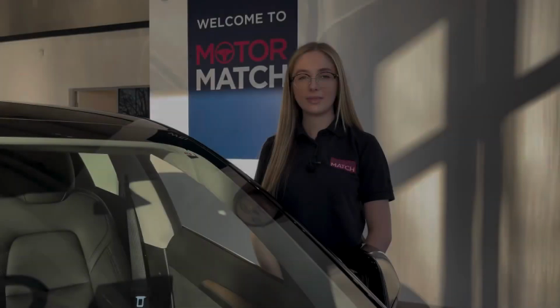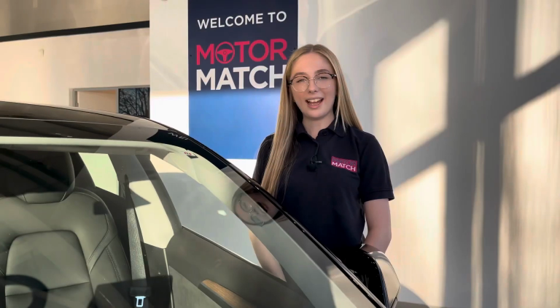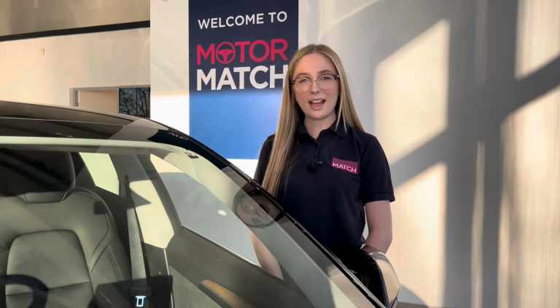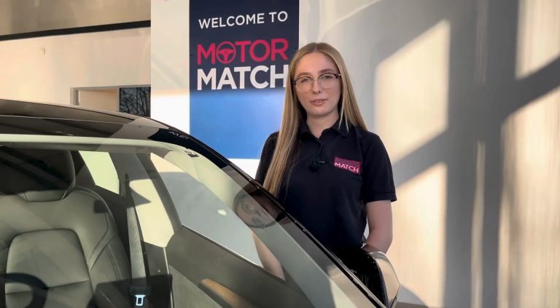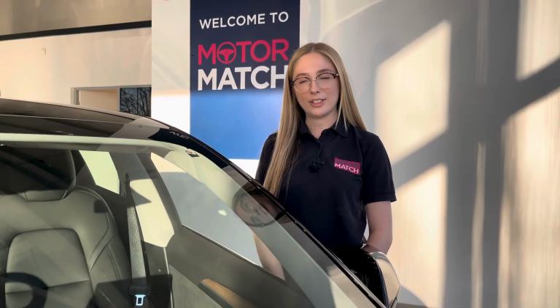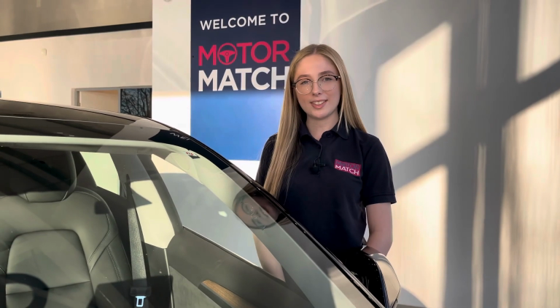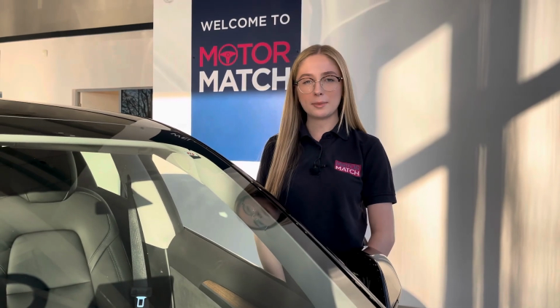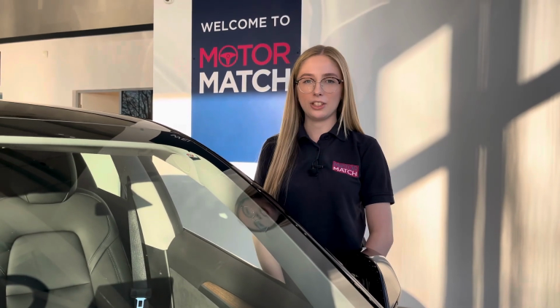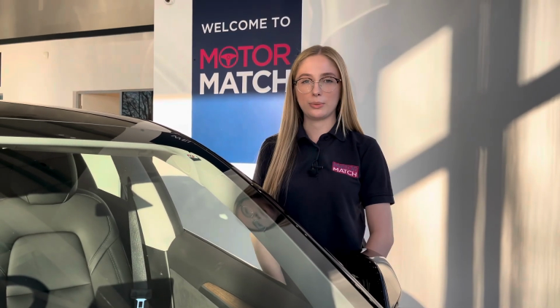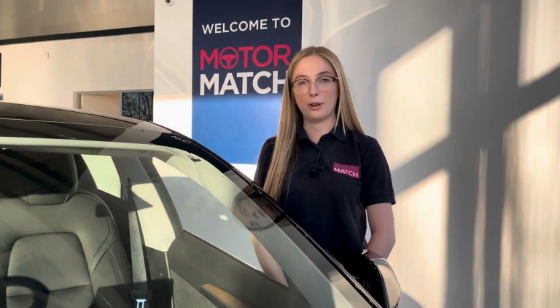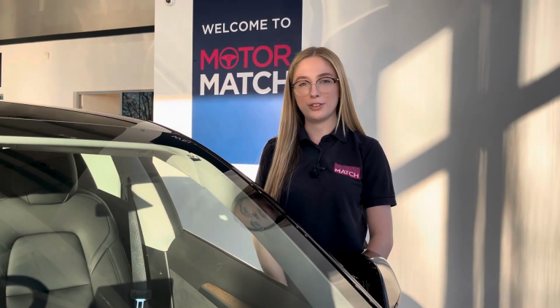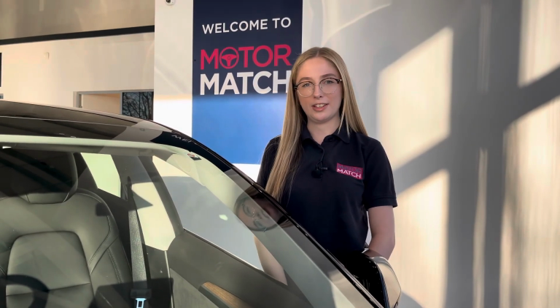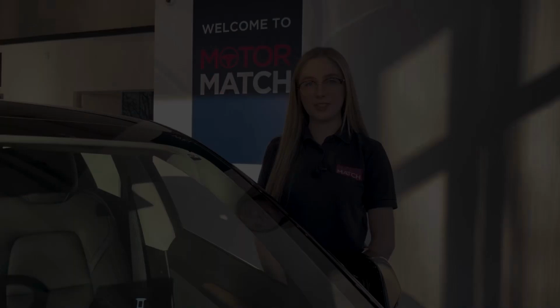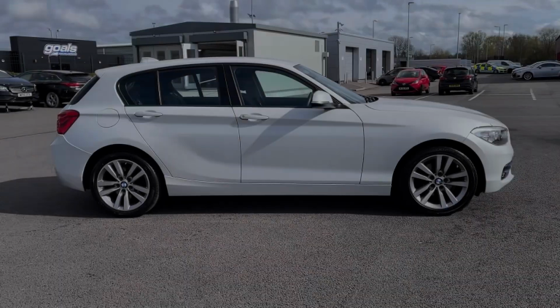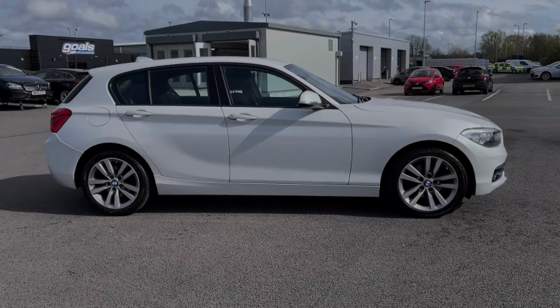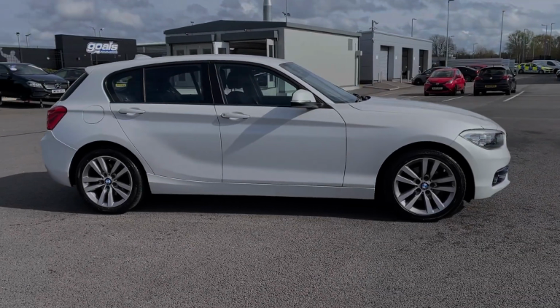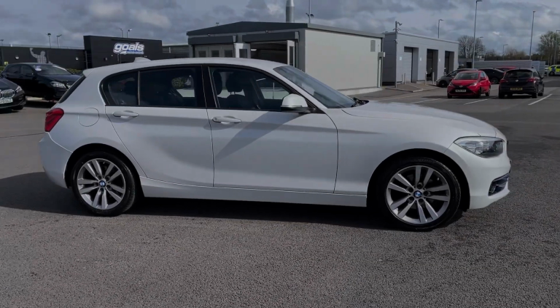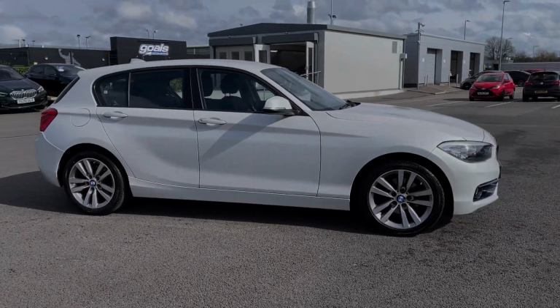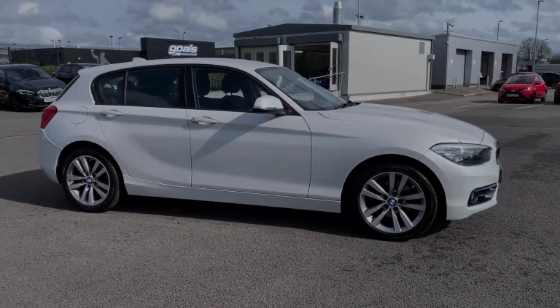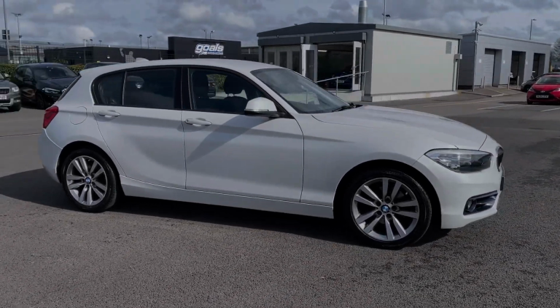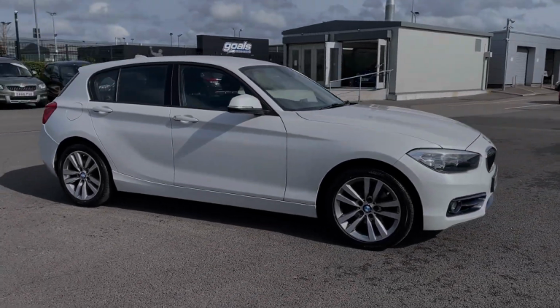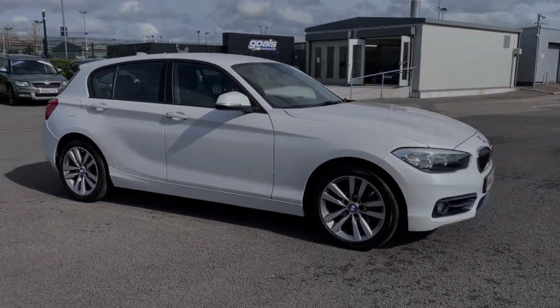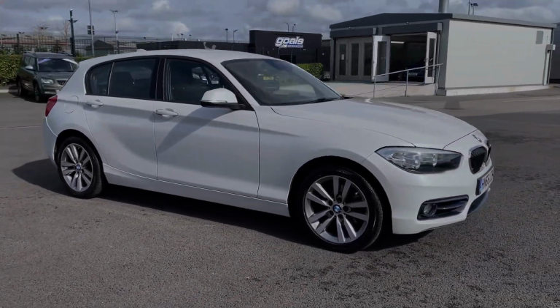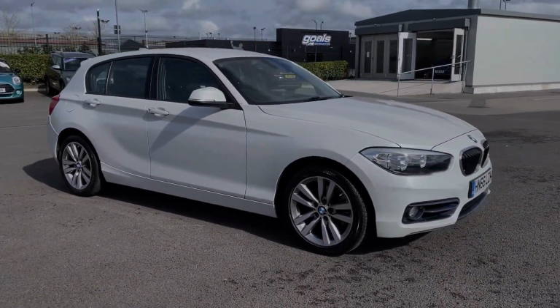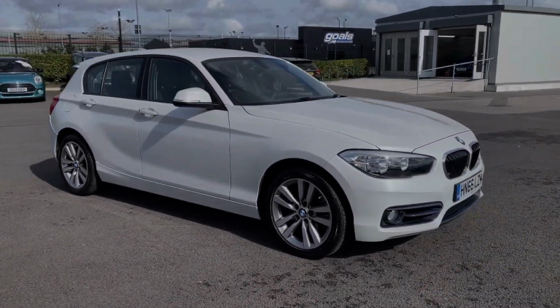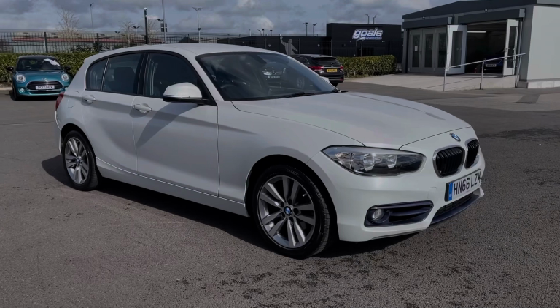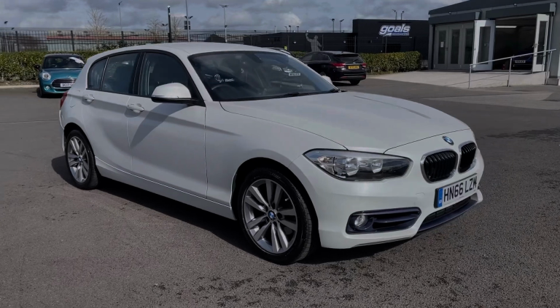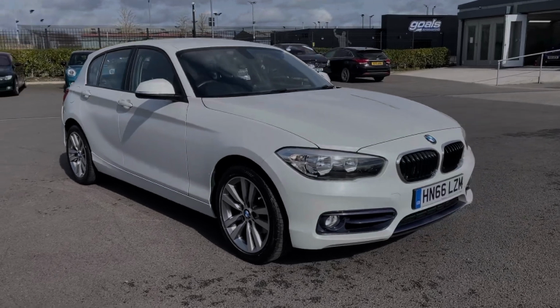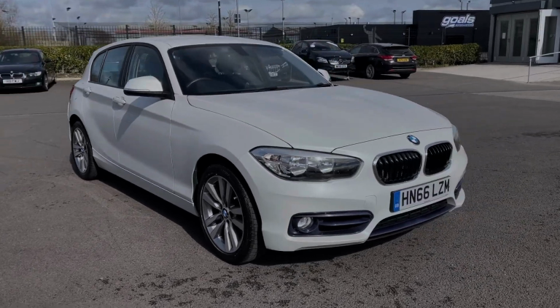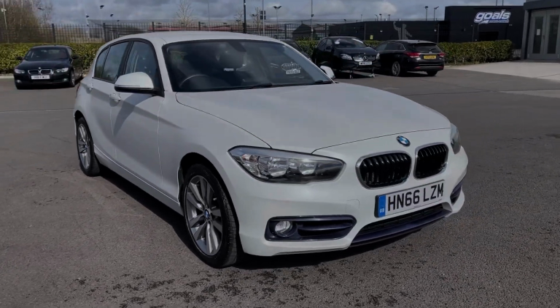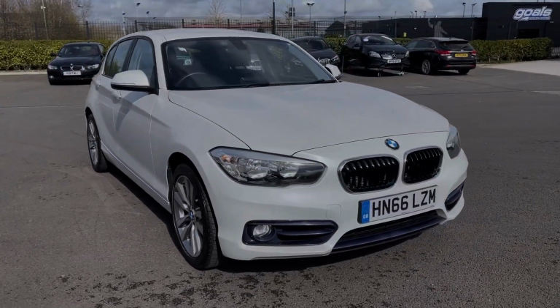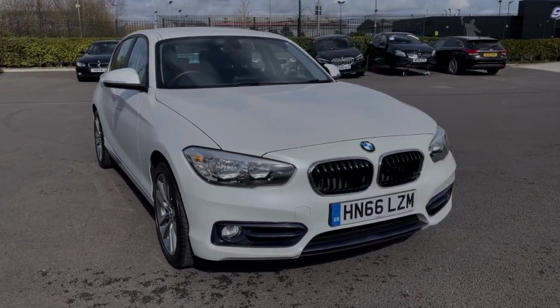Hi there, I'm Becca from Motor Match Chester and I'm going to be taking you around one of our approved used vehicles. This is the BMW 1 Series Sport — a 2016 model coming with the 2 litre diesel engine and manual transmission.